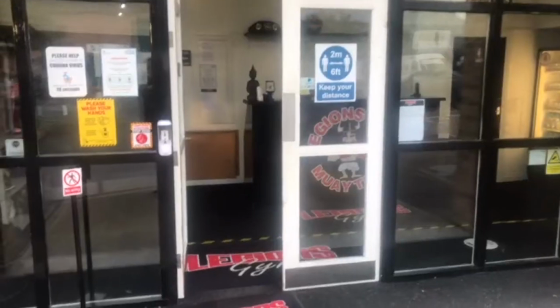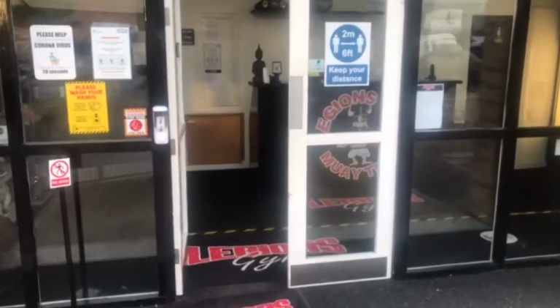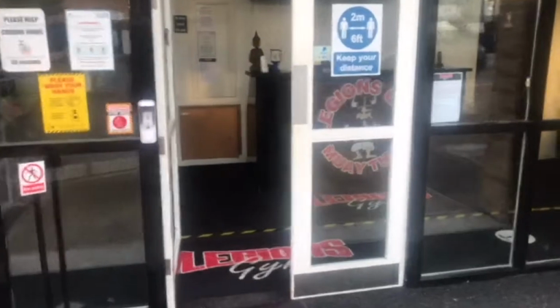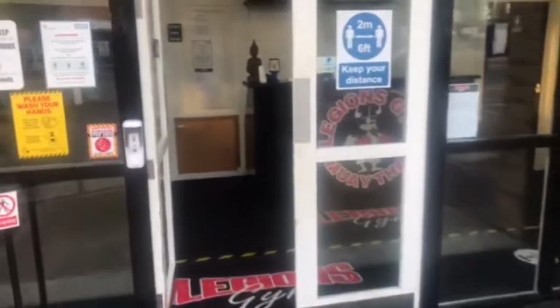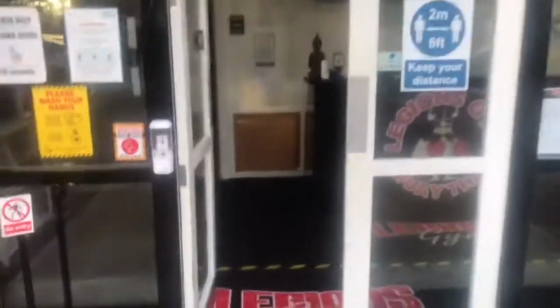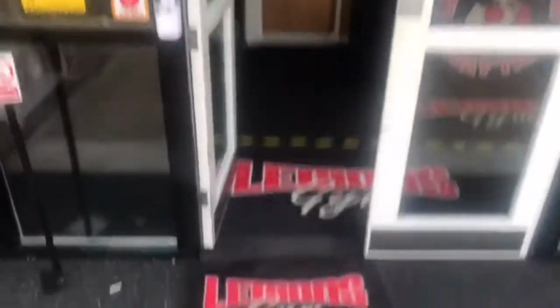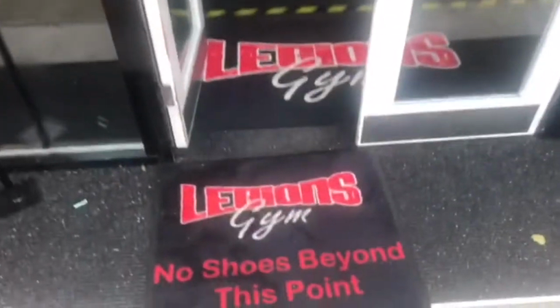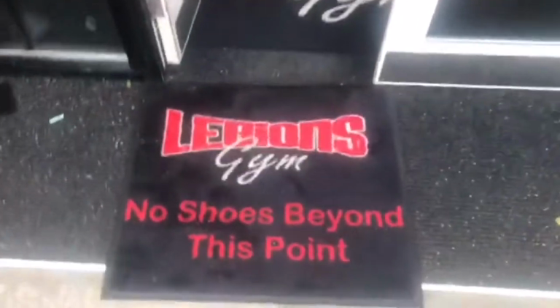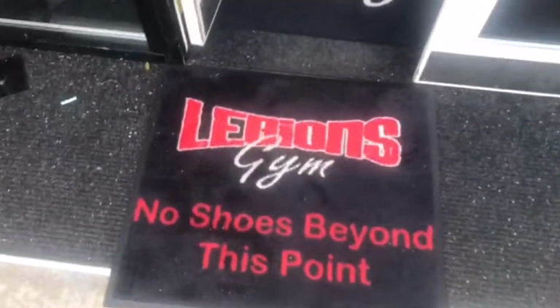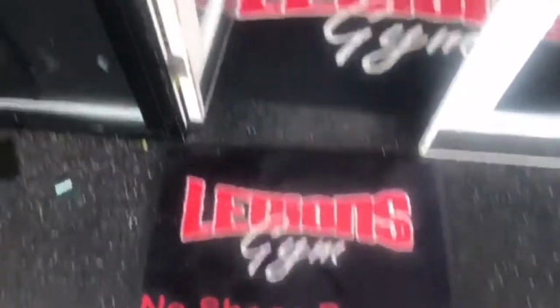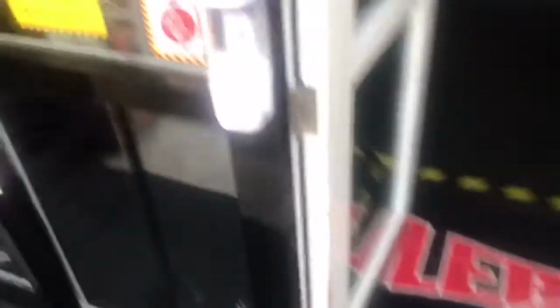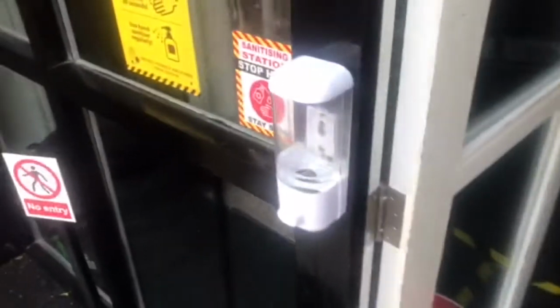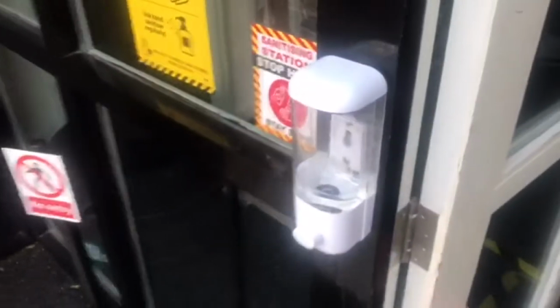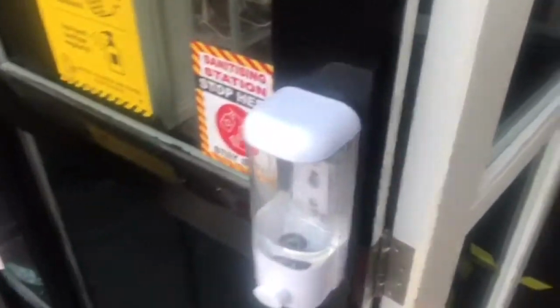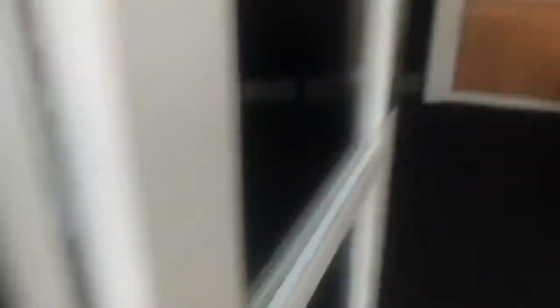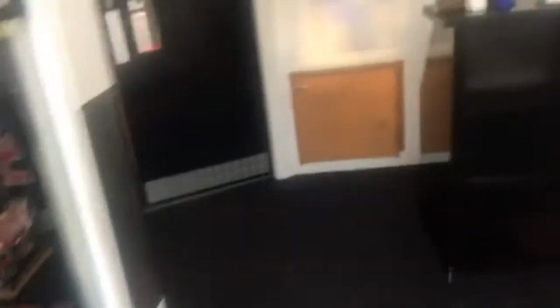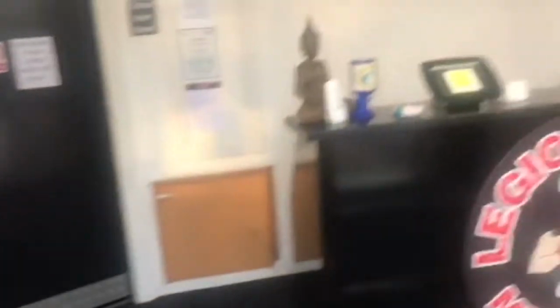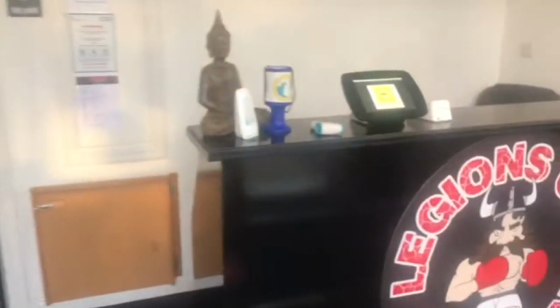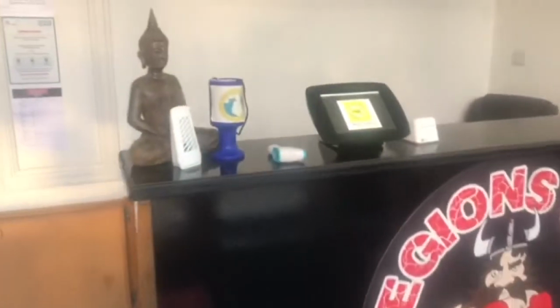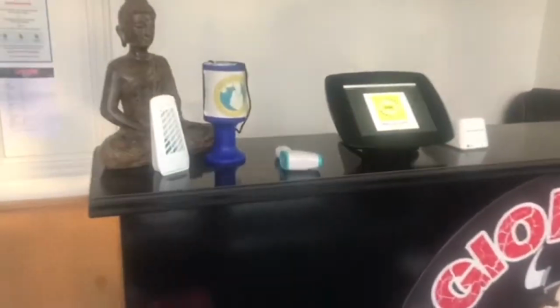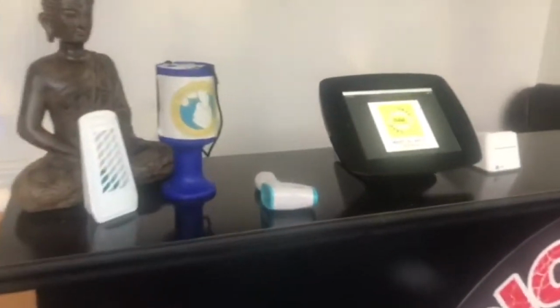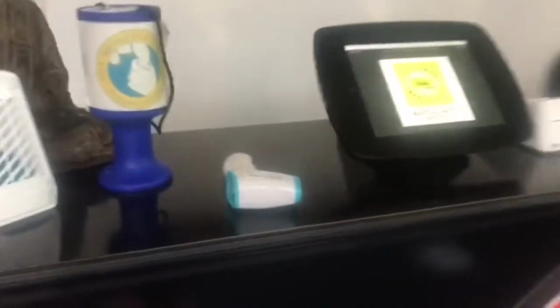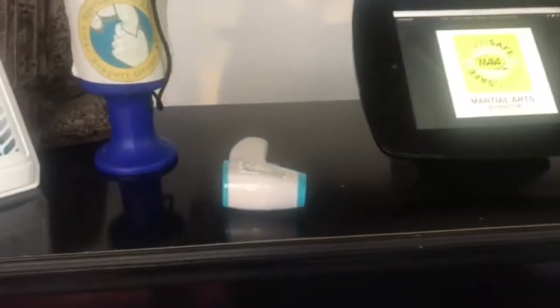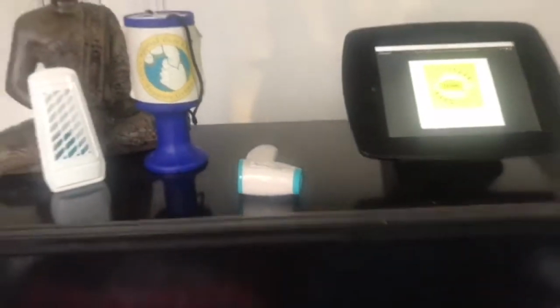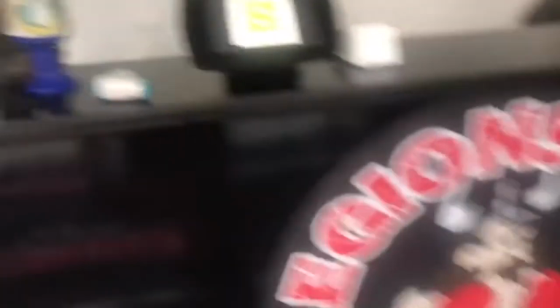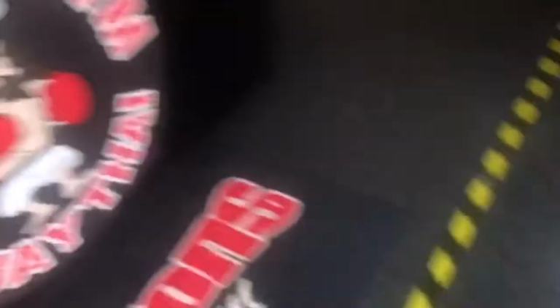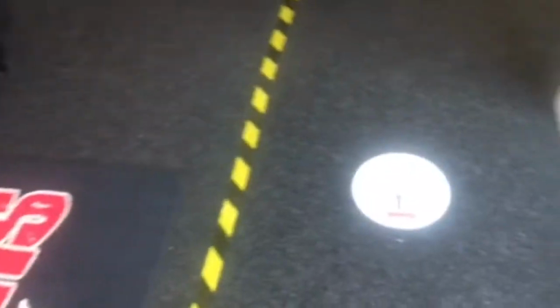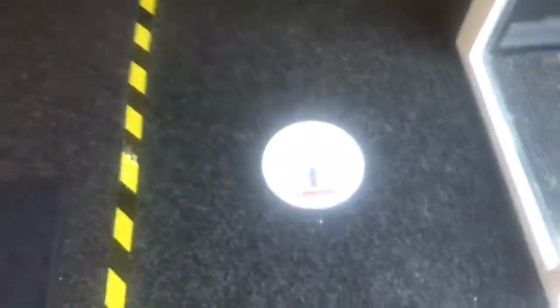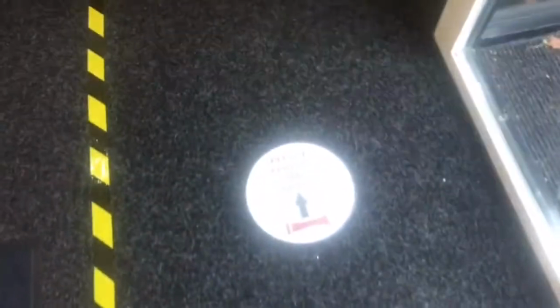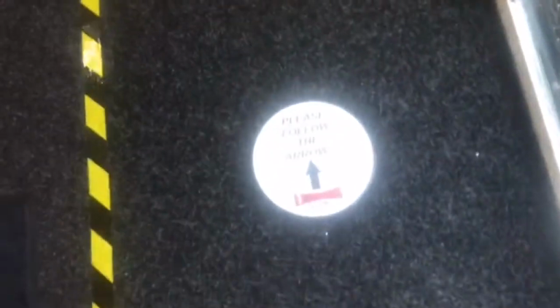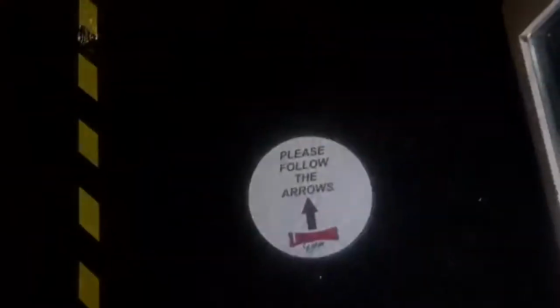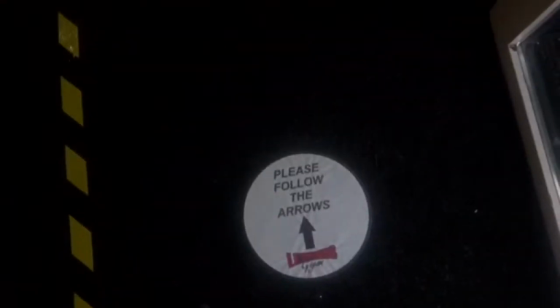So anyone coming into the gym to train — no shoes beyond this point, hand sanitise on your way in. Over to the counter, get your temperature checked, and follow the one way system up.